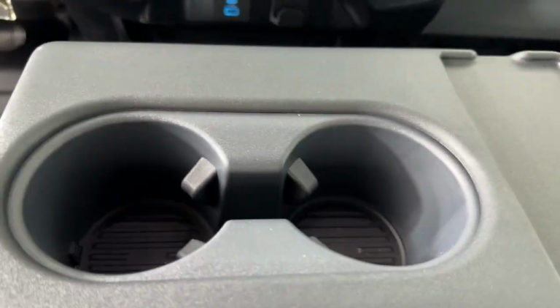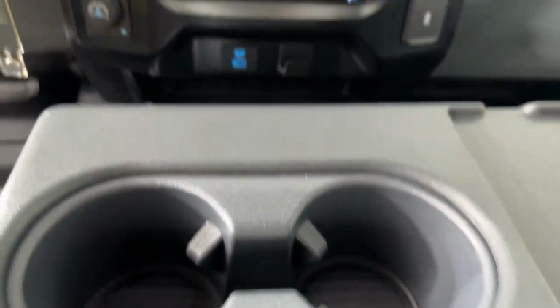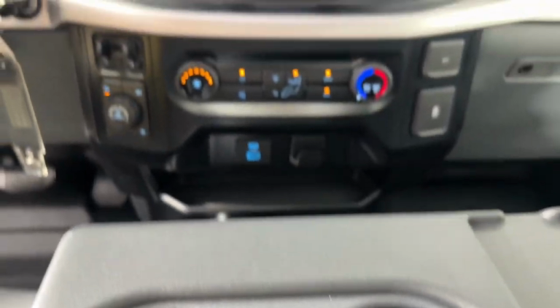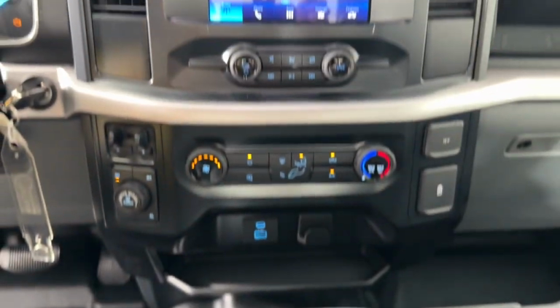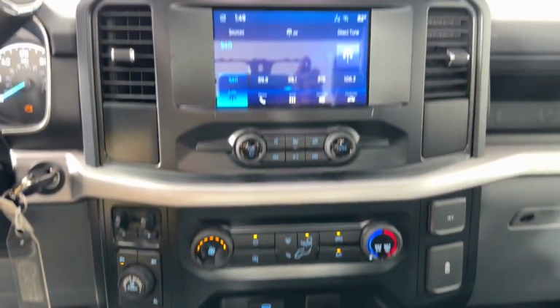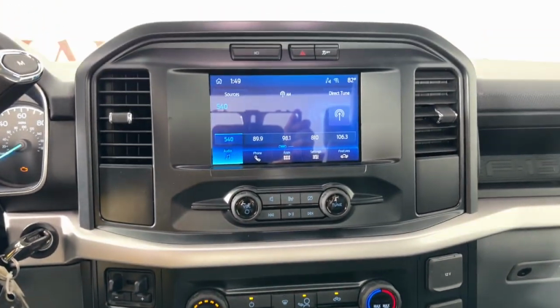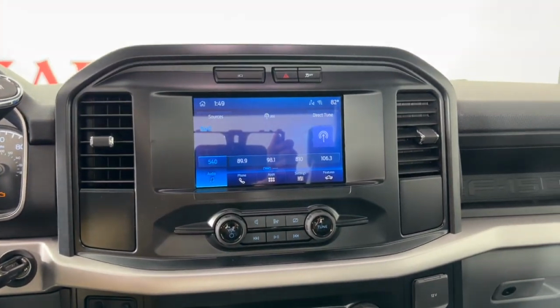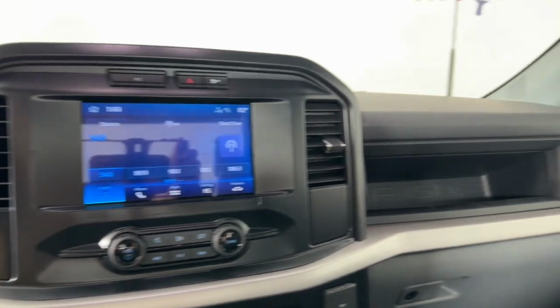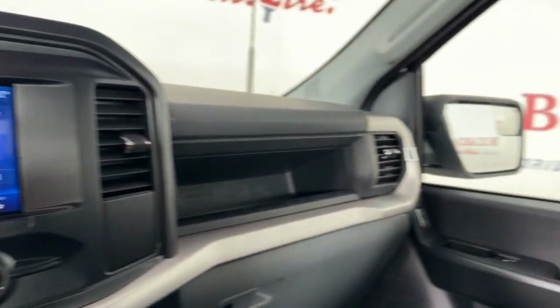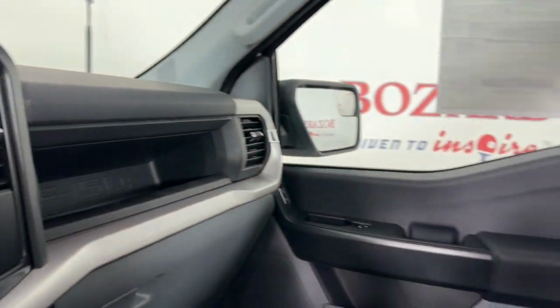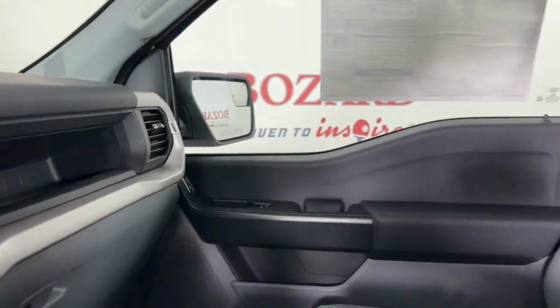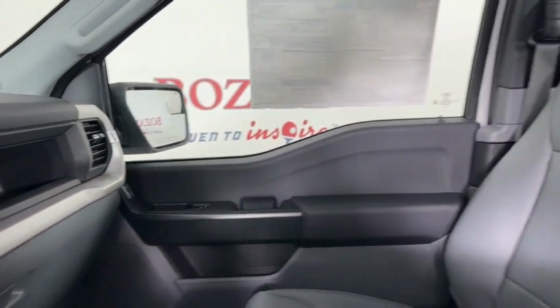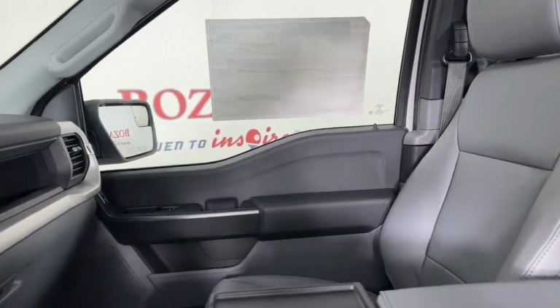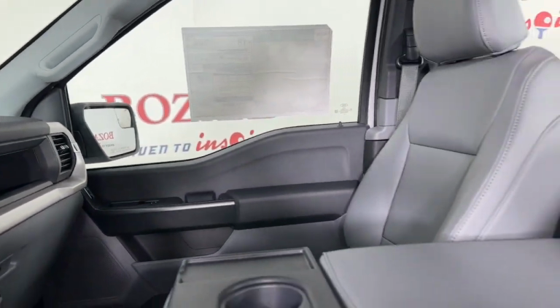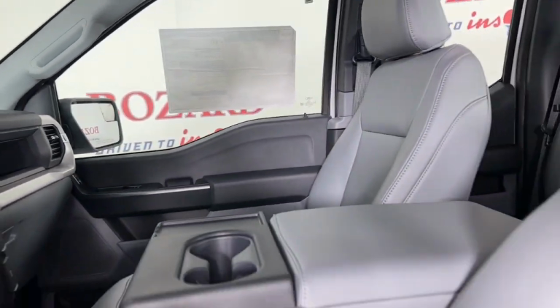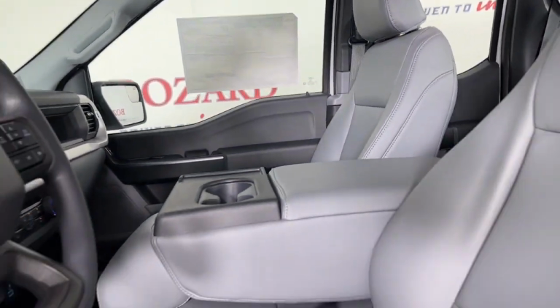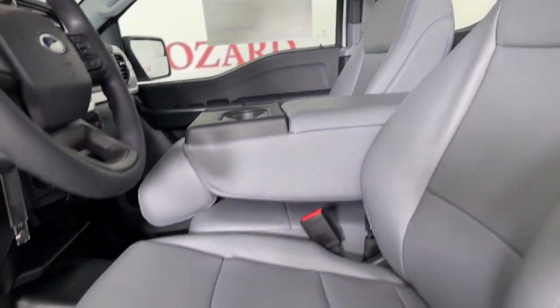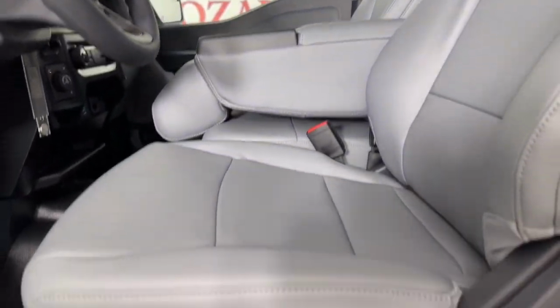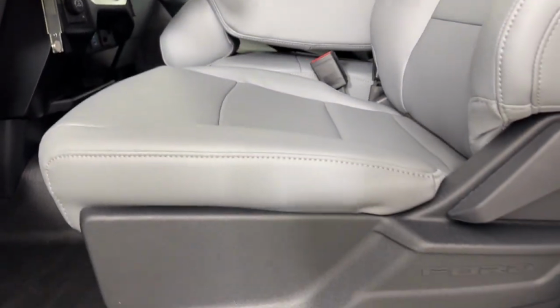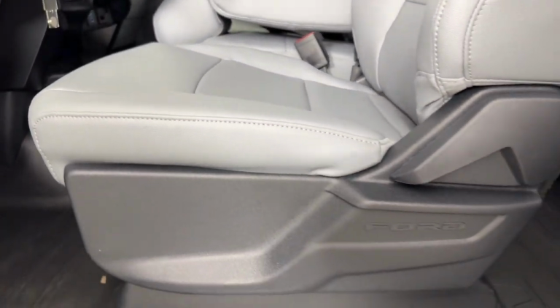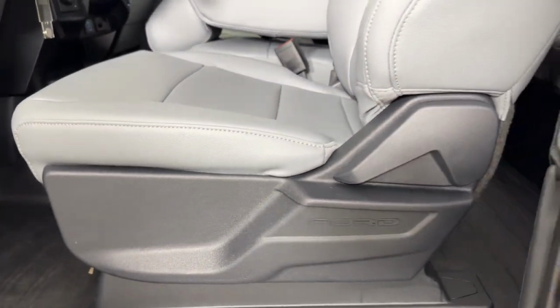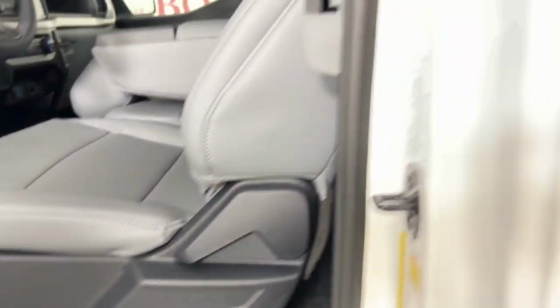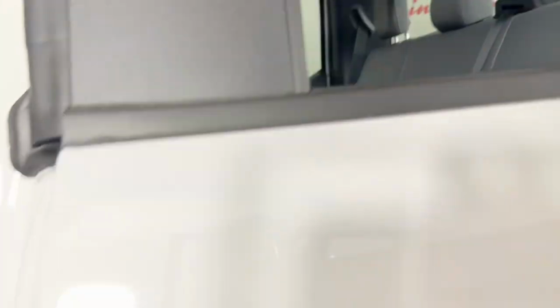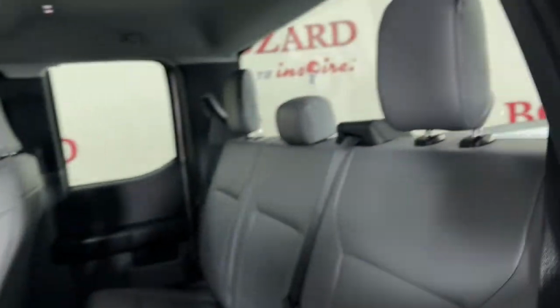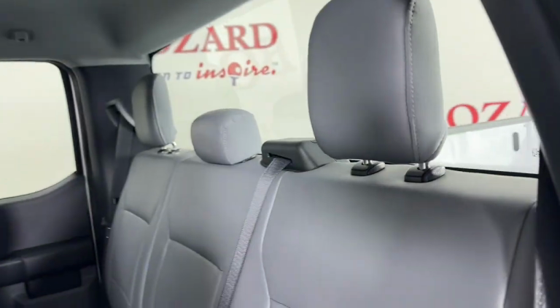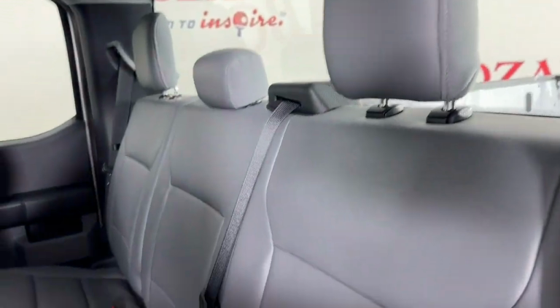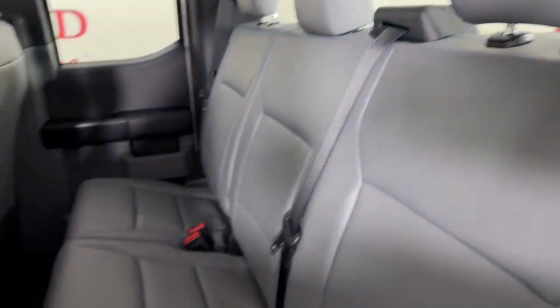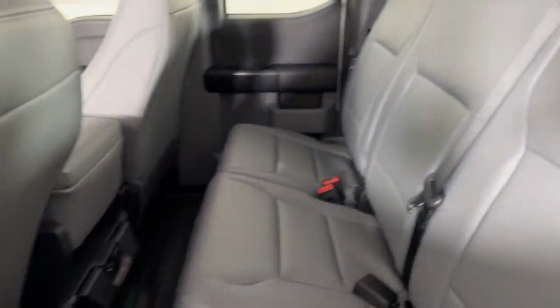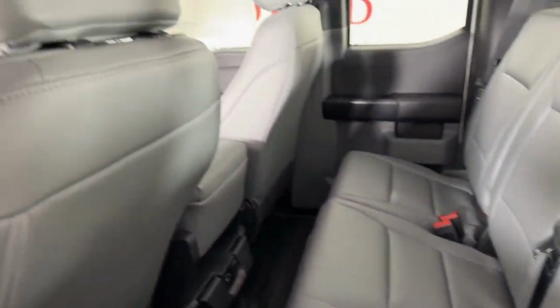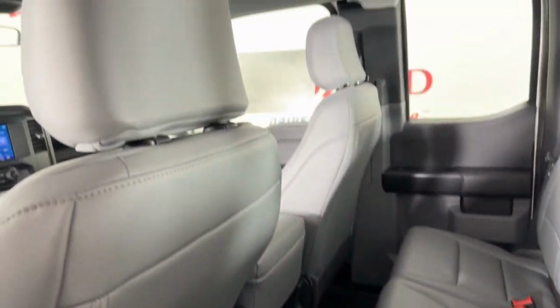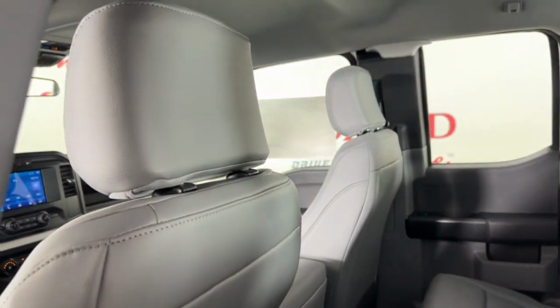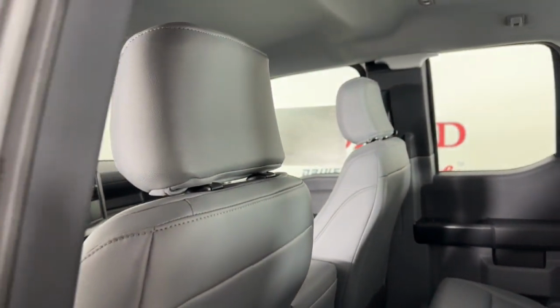The following are some of this vehicle's highlighted options: keyless entry, heated mirrors, alarm, steering wheel audio controls, and electronic stability control.